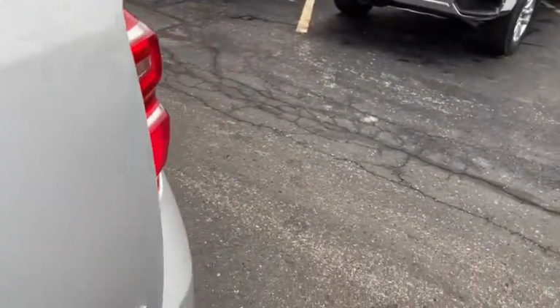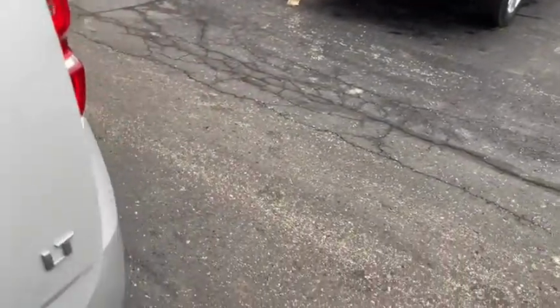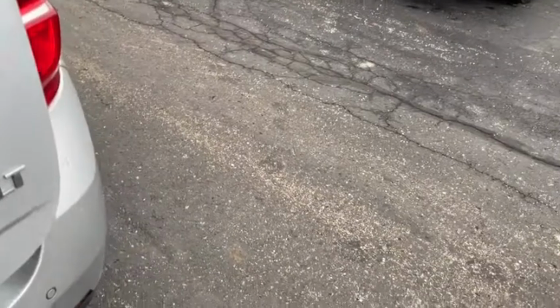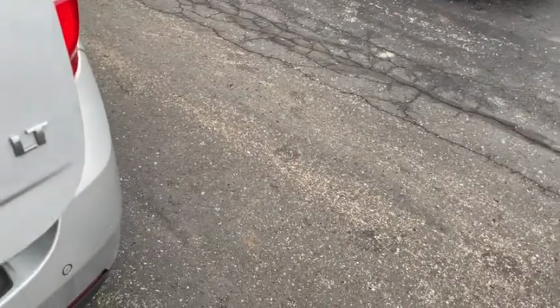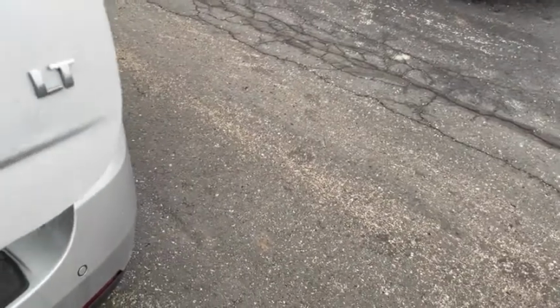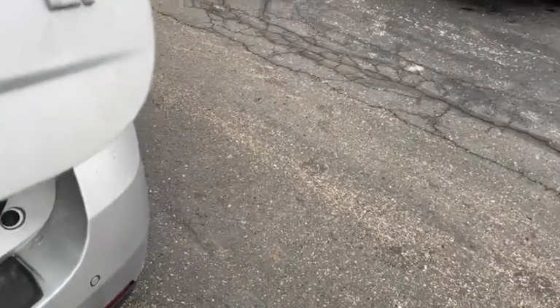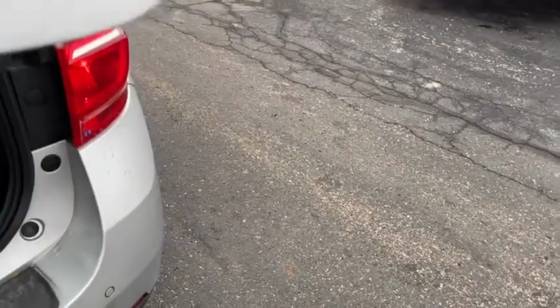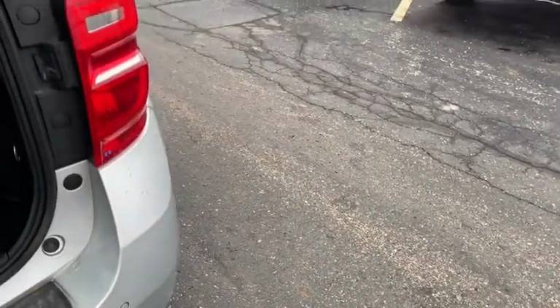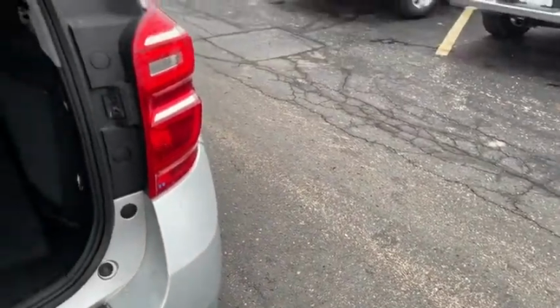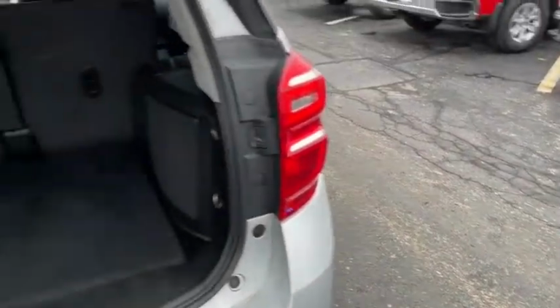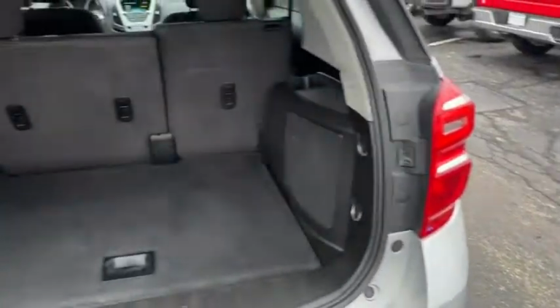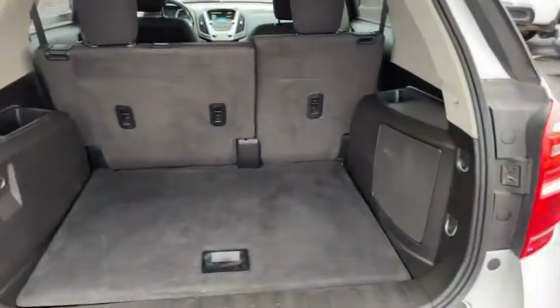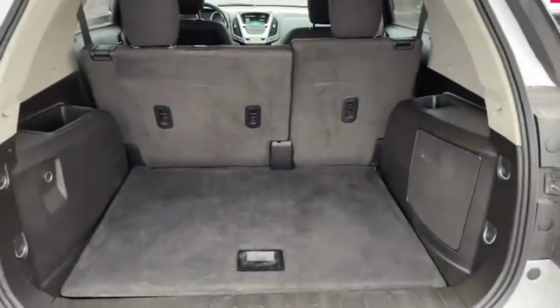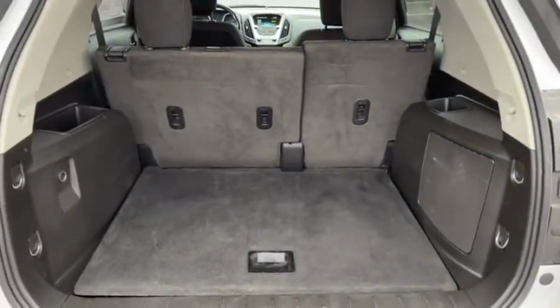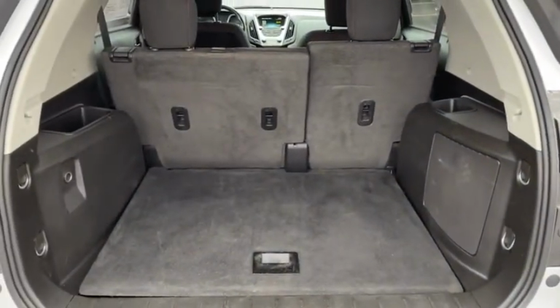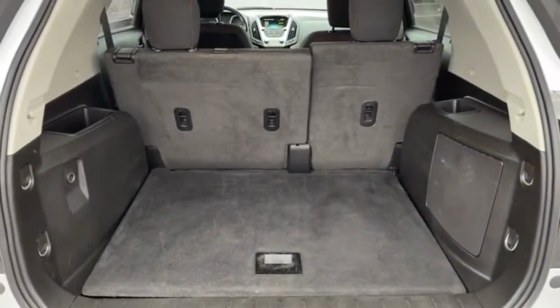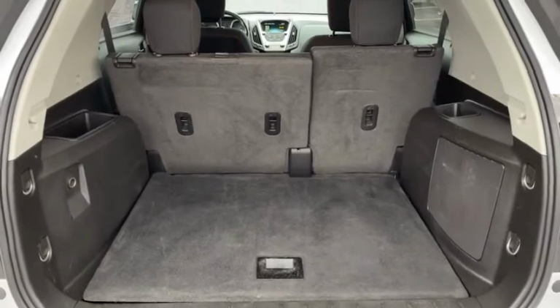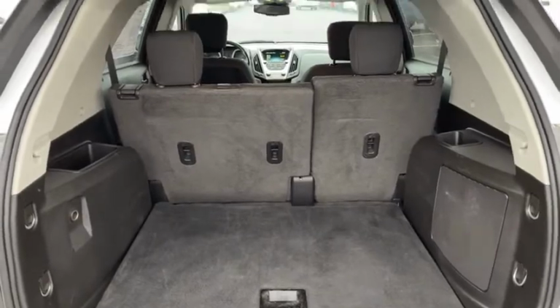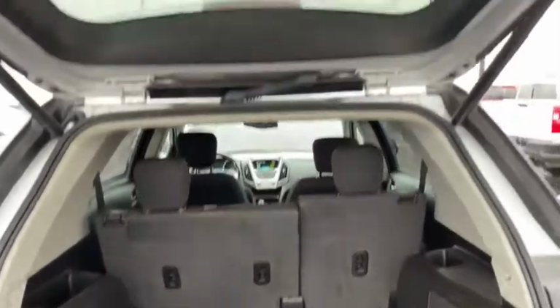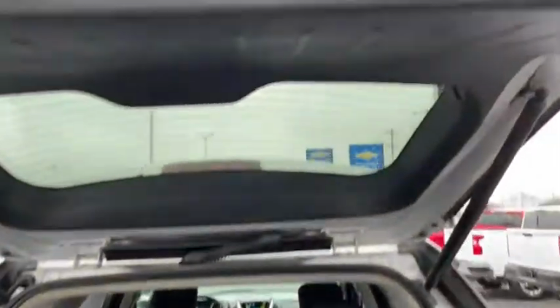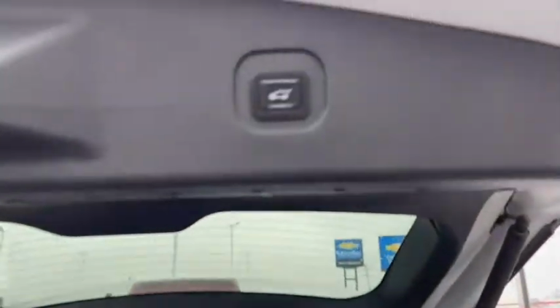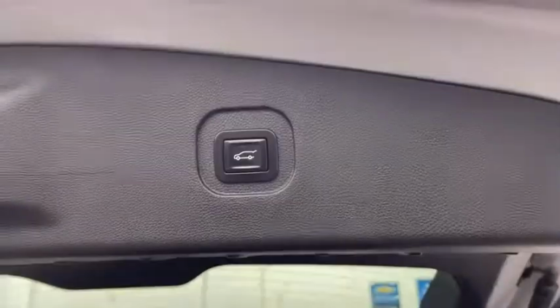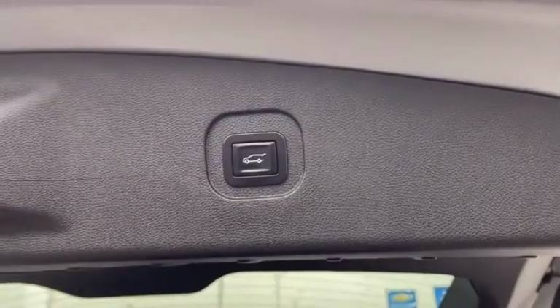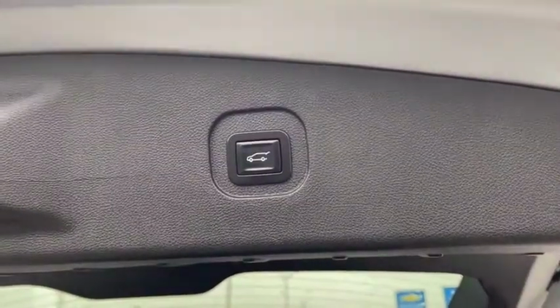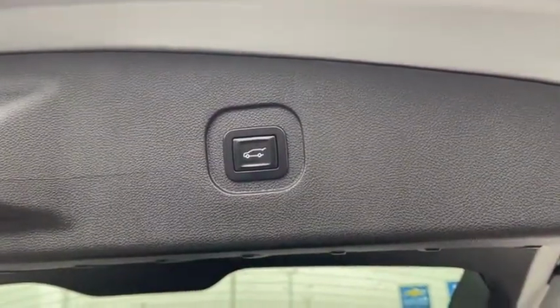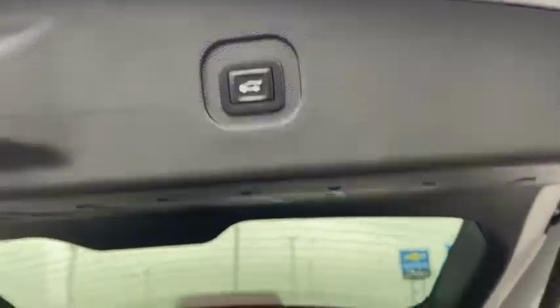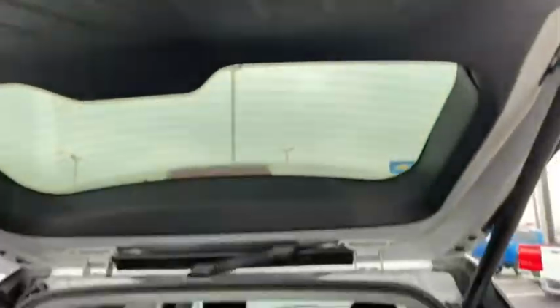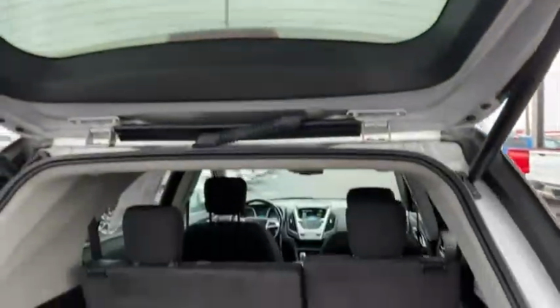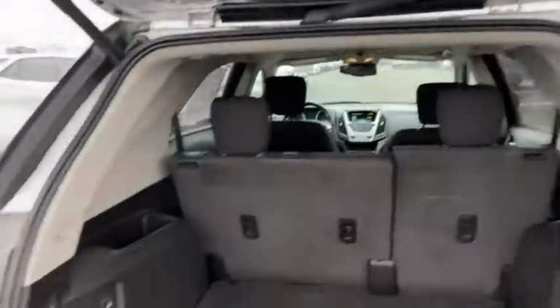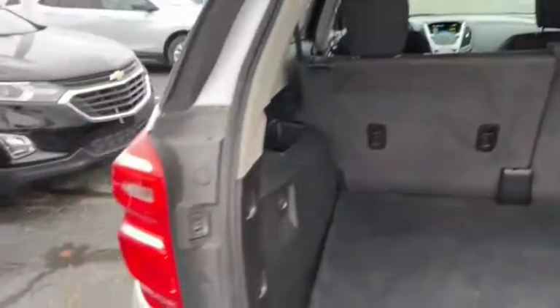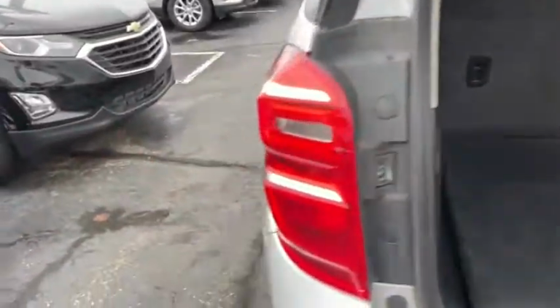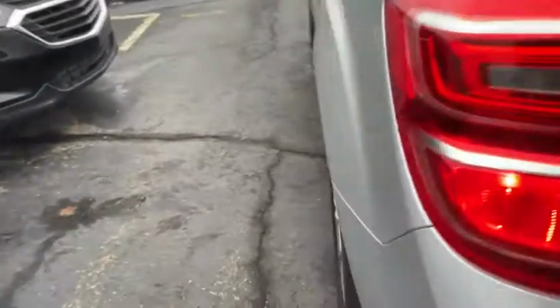Trip computer, remote keyless entry, tachometer, Sirius satellite radio, panic alarm, brake assist, power driver's seat, rear window wiper, driver vanity mirror, front reading lamps.